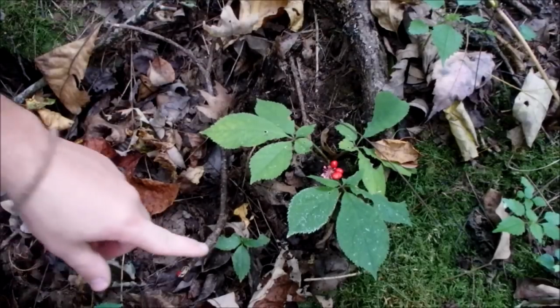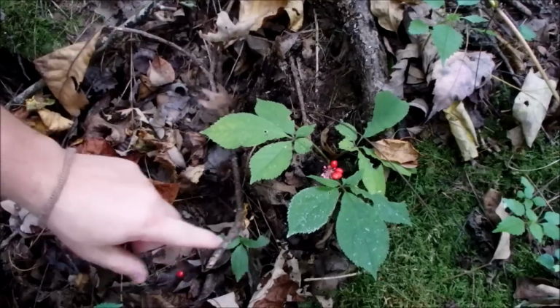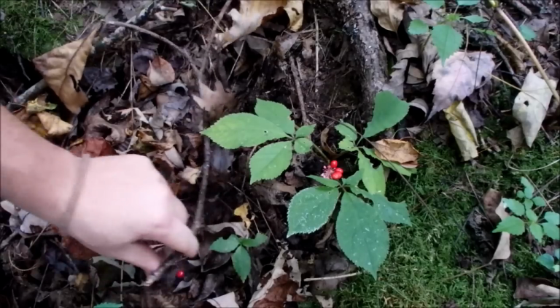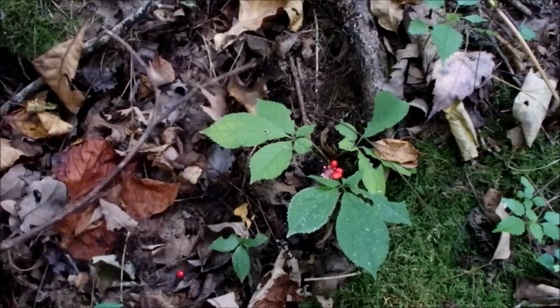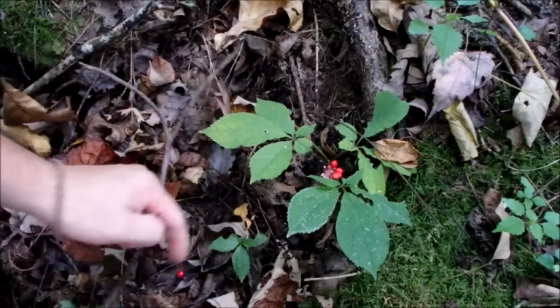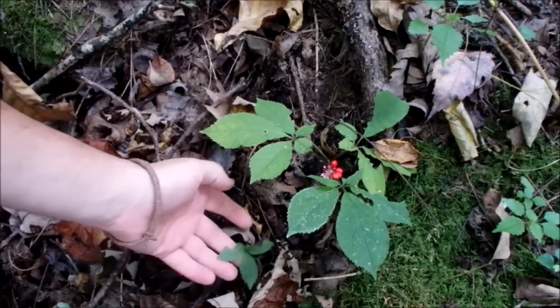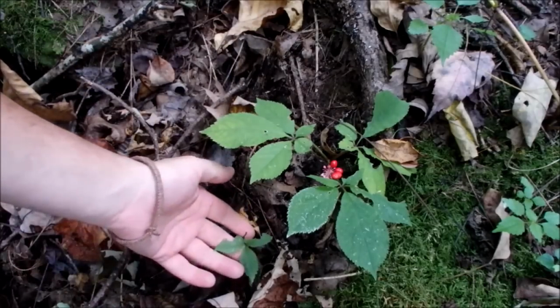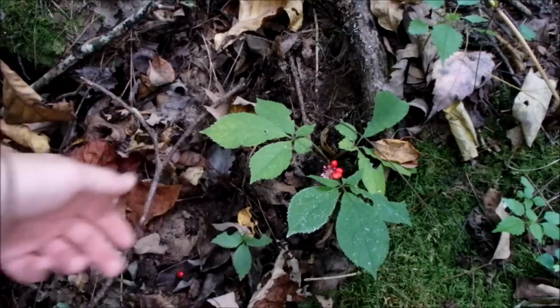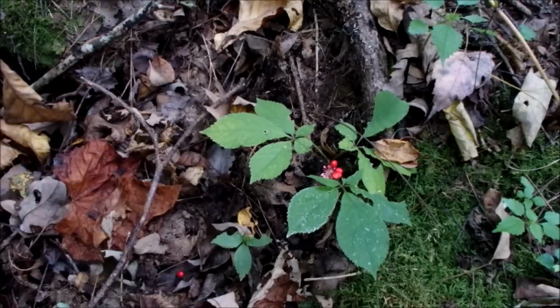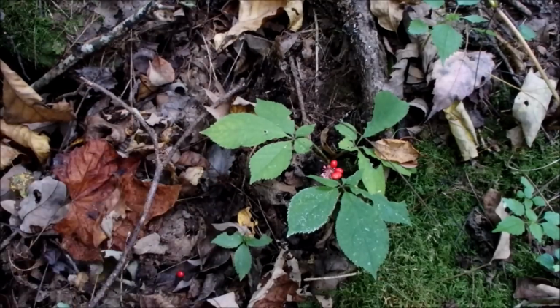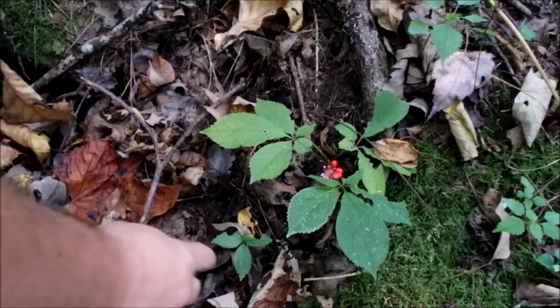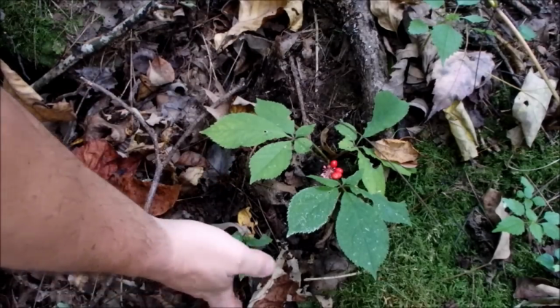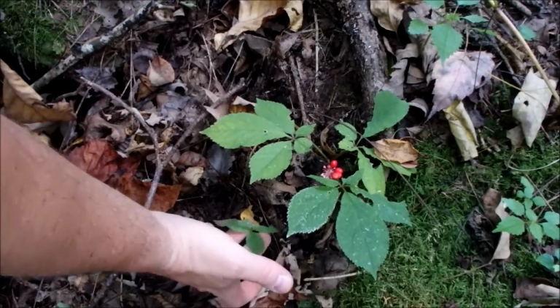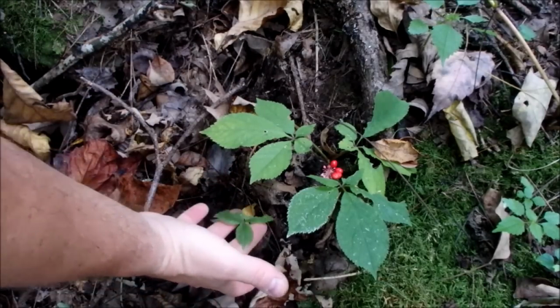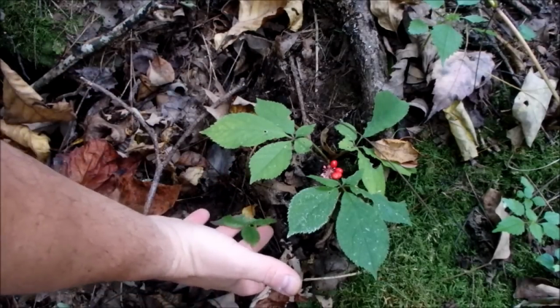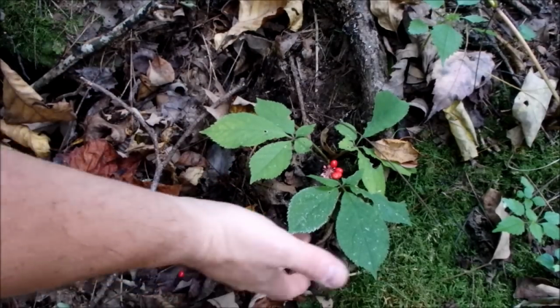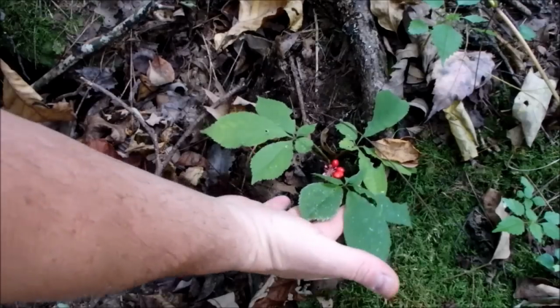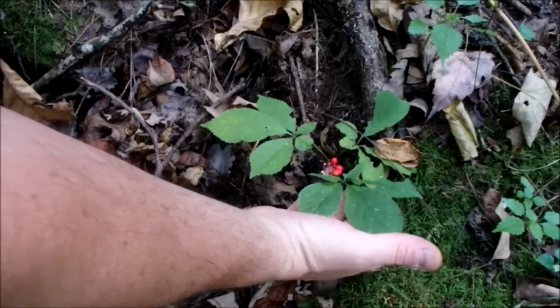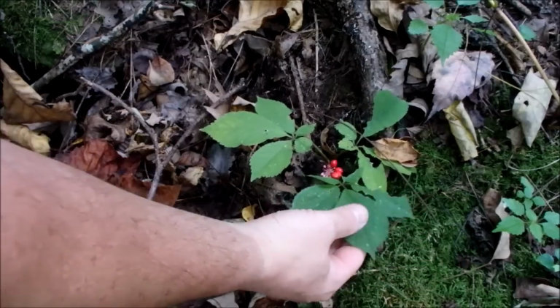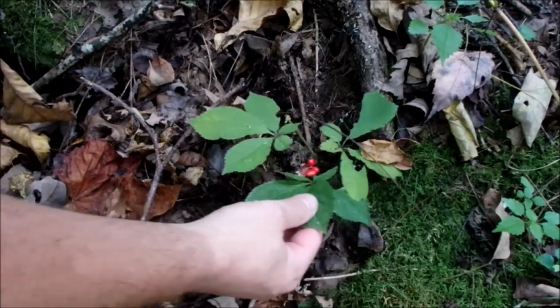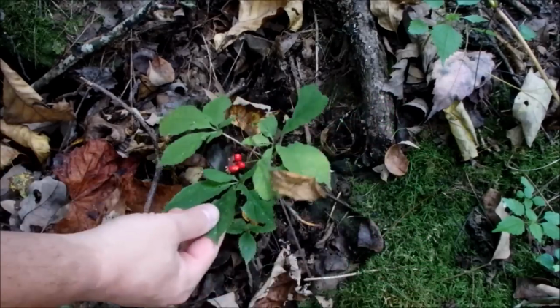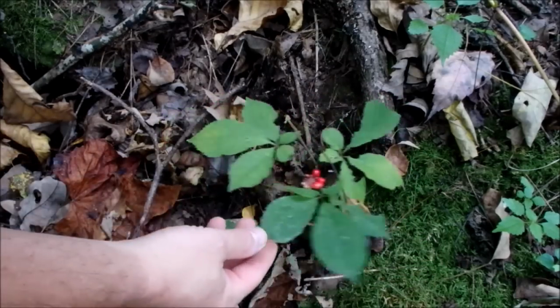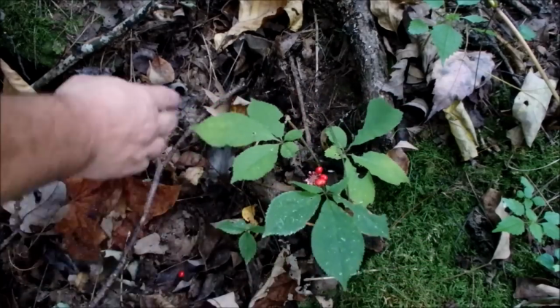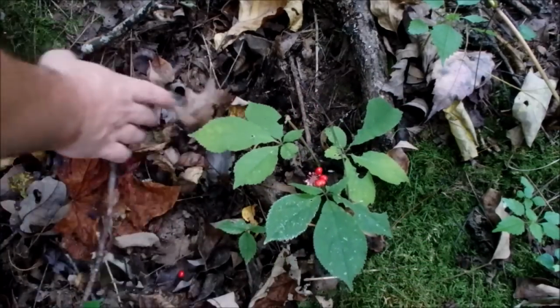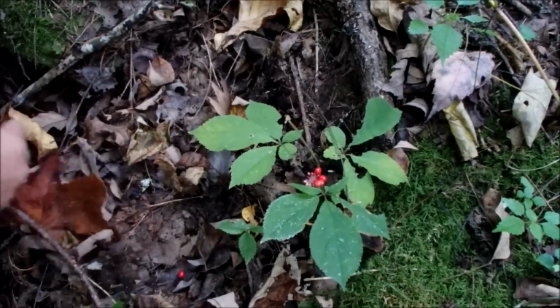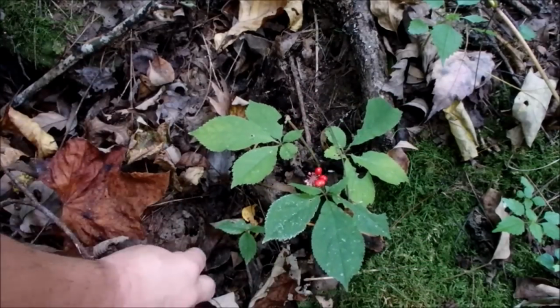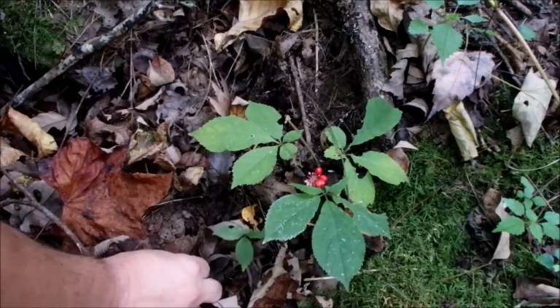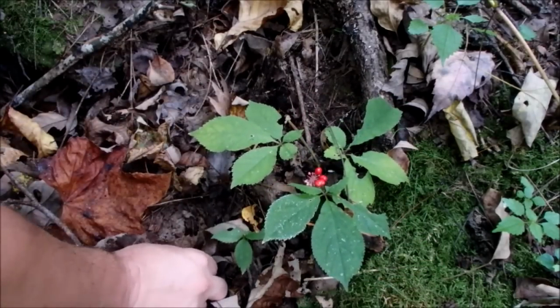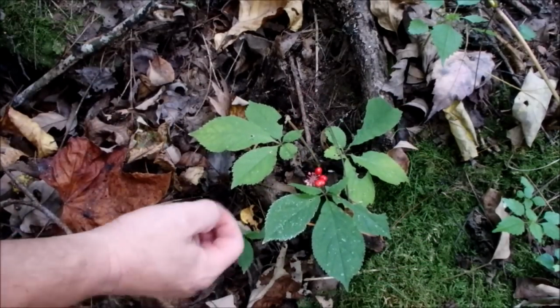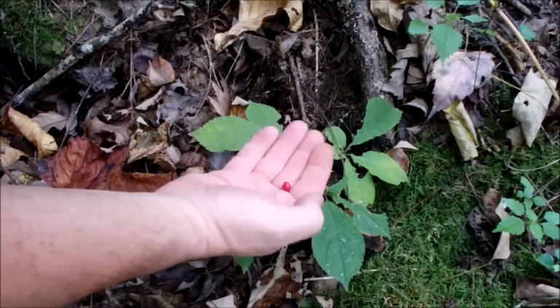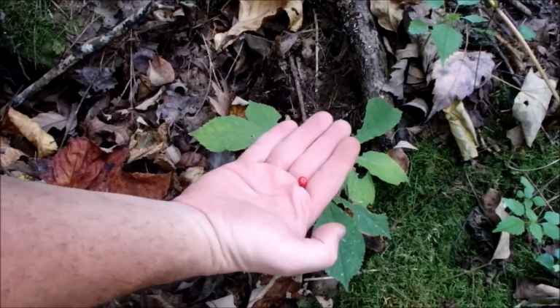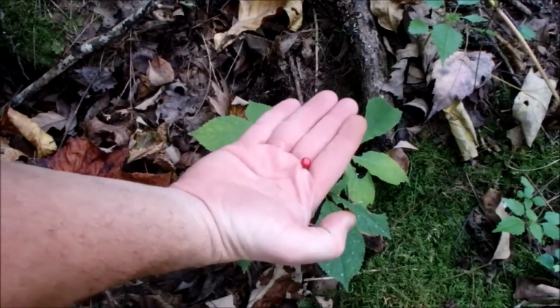So this is the ginseng plant, and this is a little baby coming up right beside it. This is probably a yearling, and this plant is probably five to seven years old. And you can see some of the berries are already falling off of it.